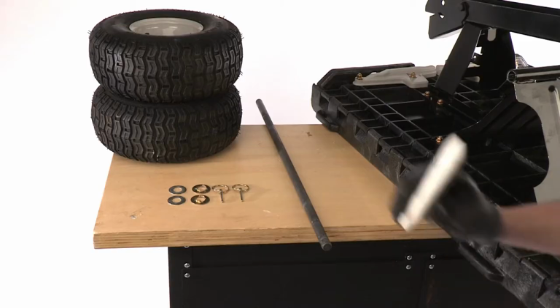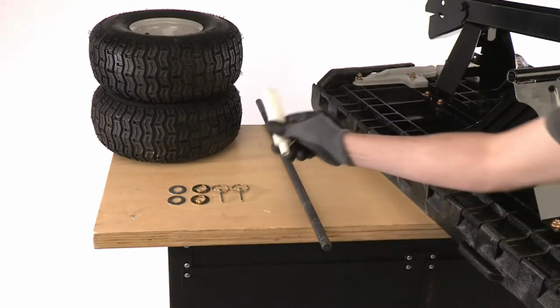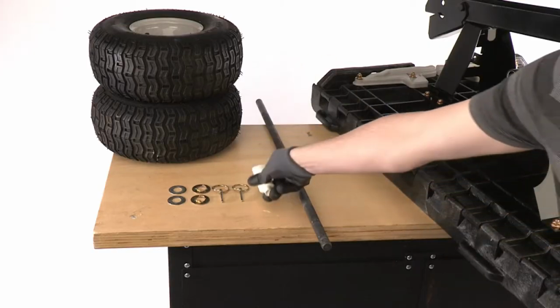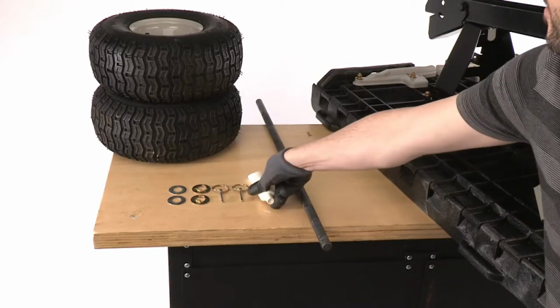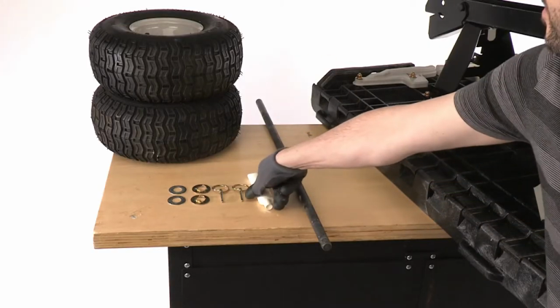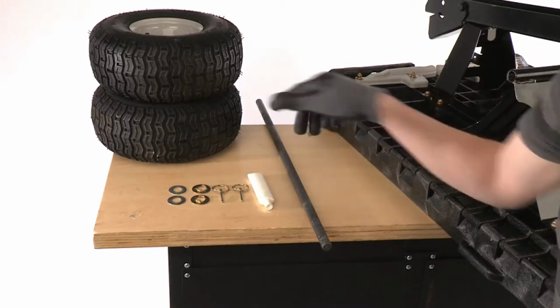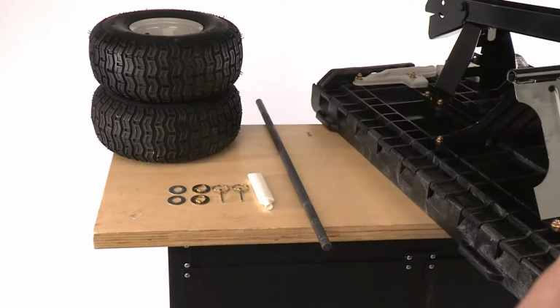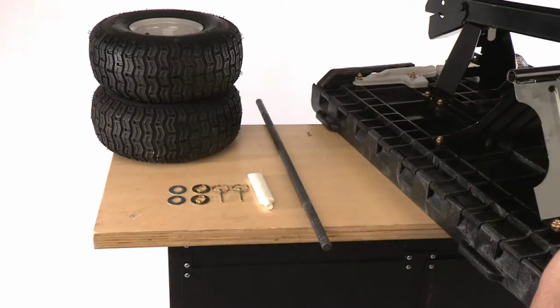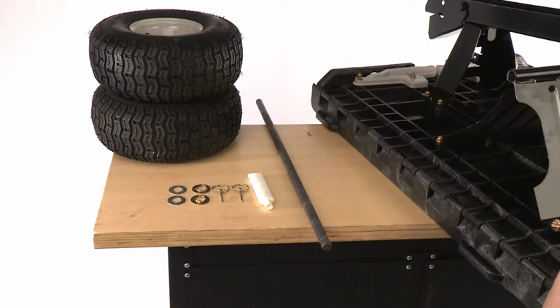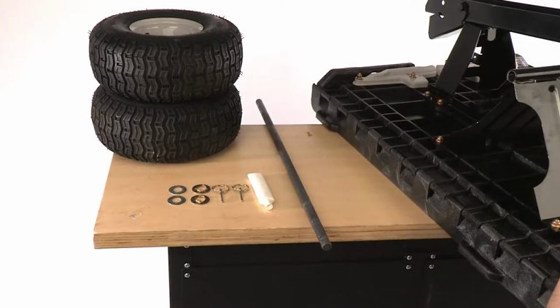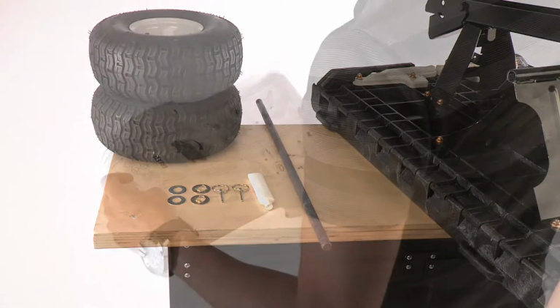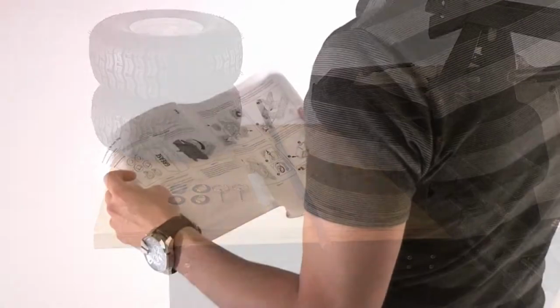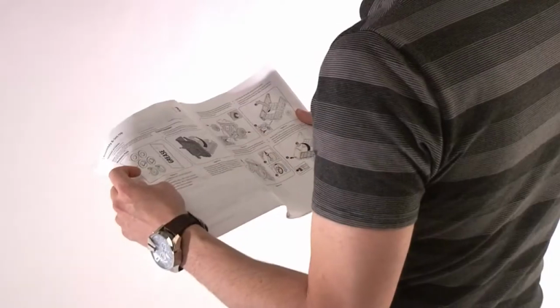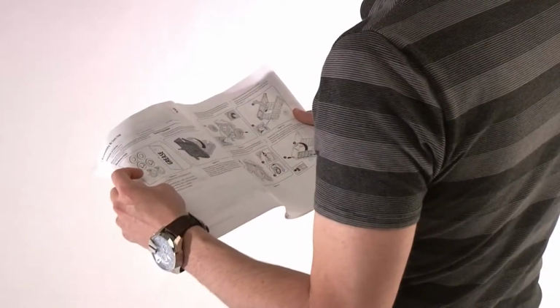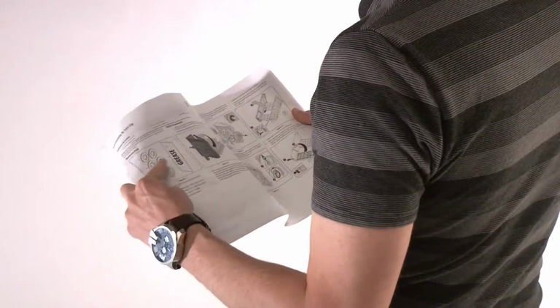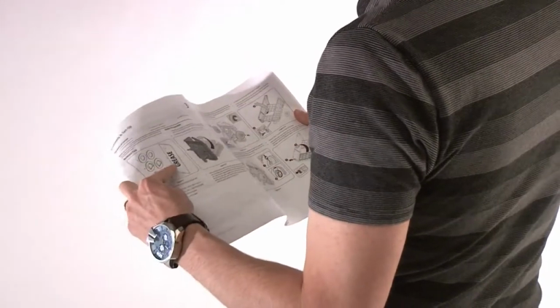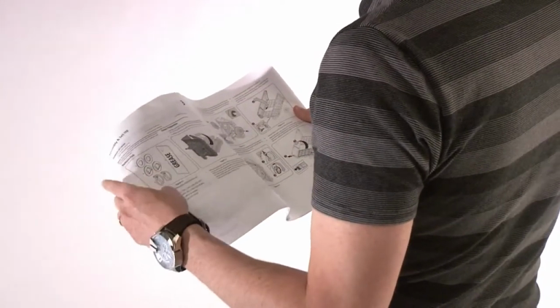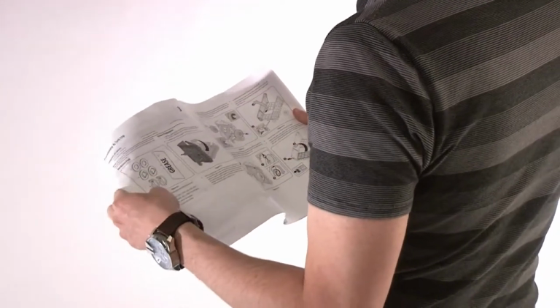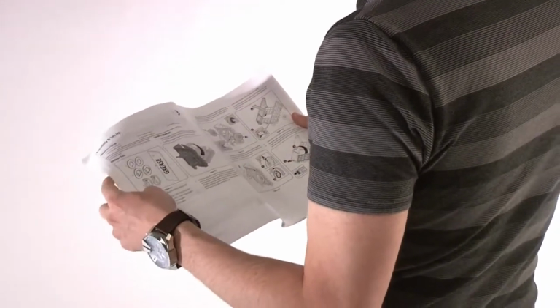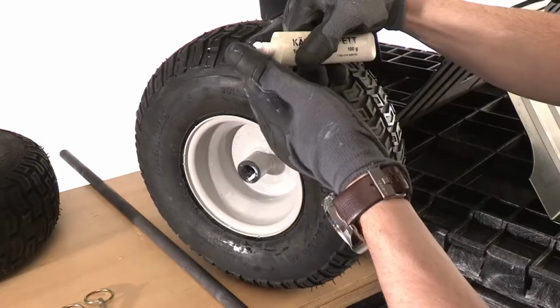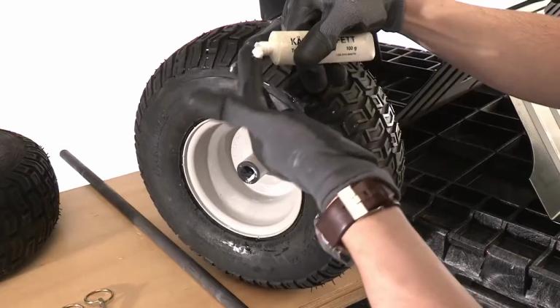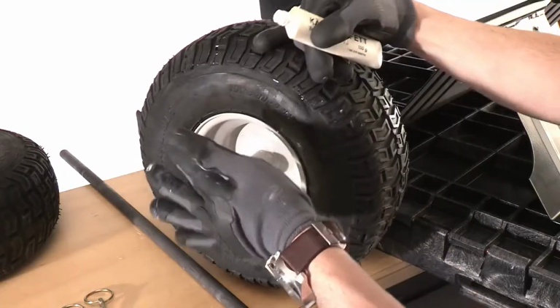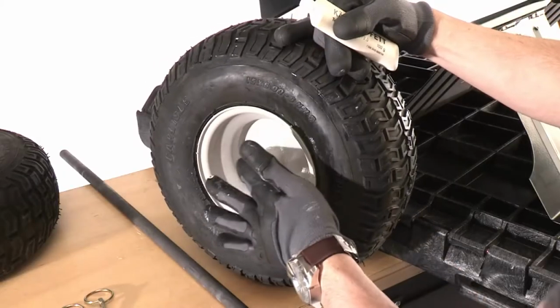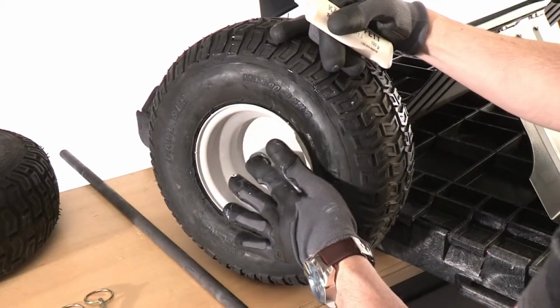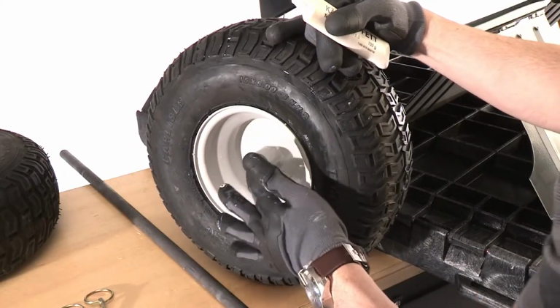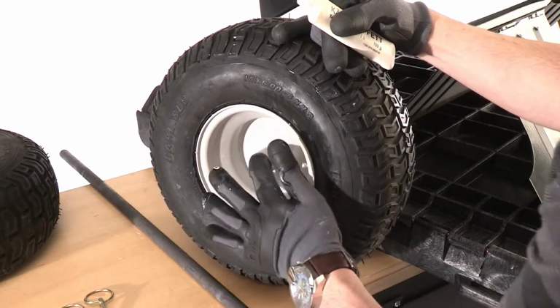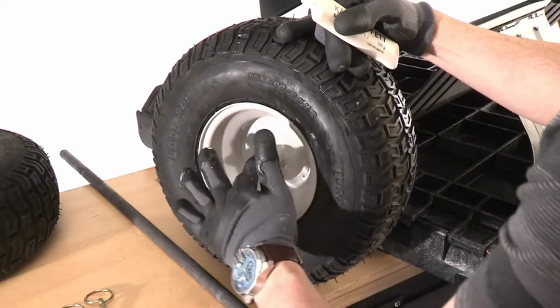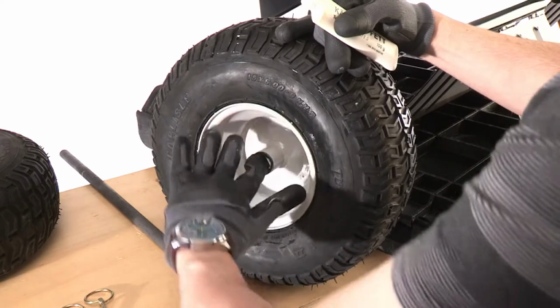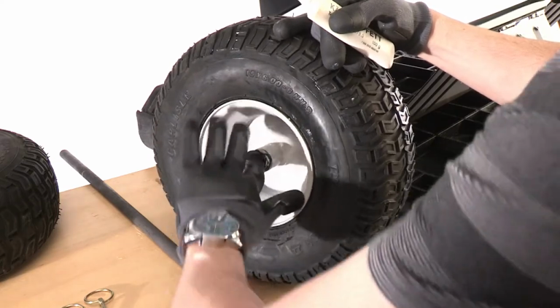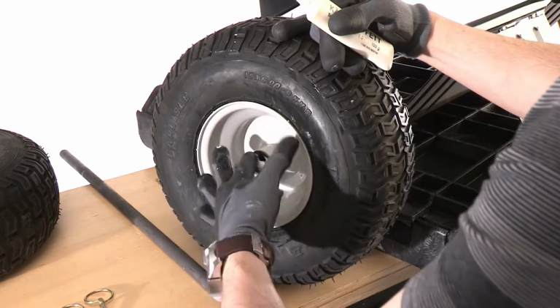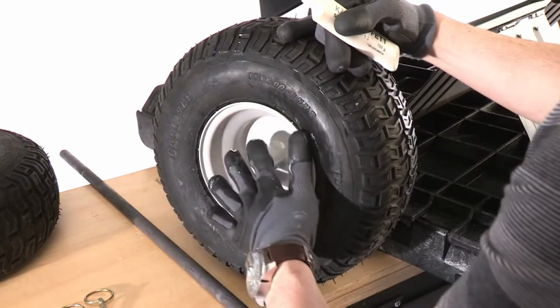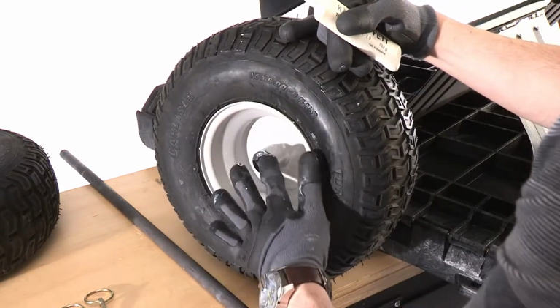To assemble the Easy Stow, lay out all of the parts and check your operator's manual that you have not misplaced any. Use the lithium grease and generously coat the inside rim of each wheel.